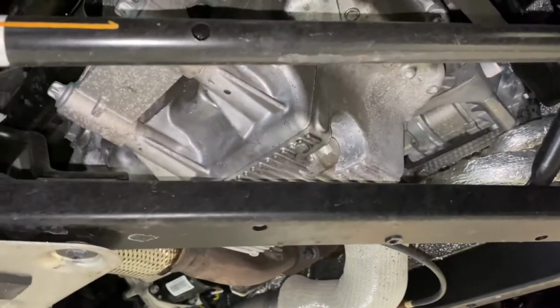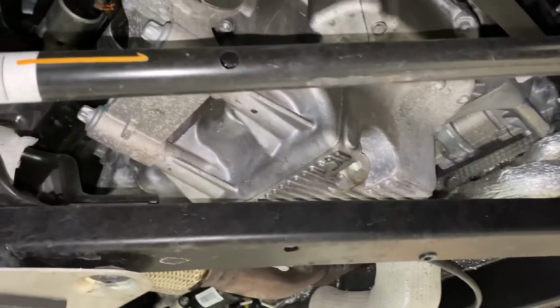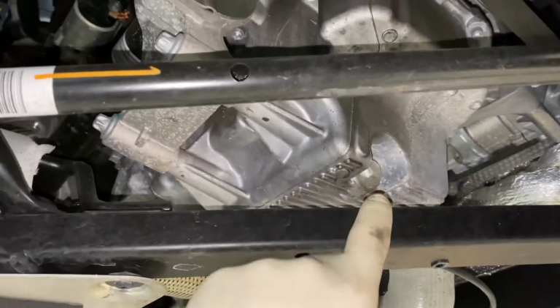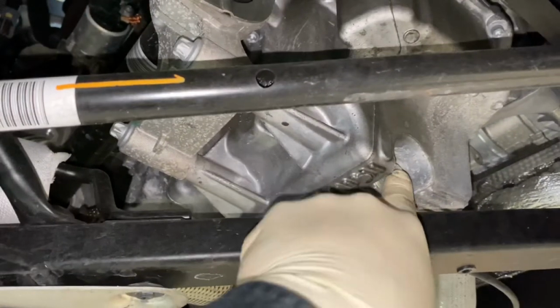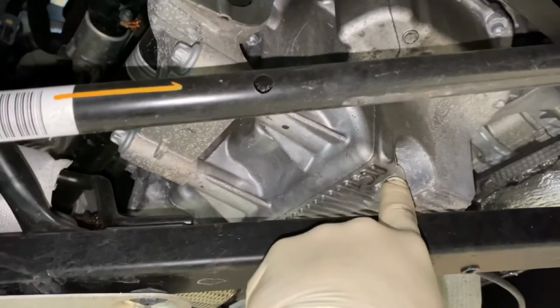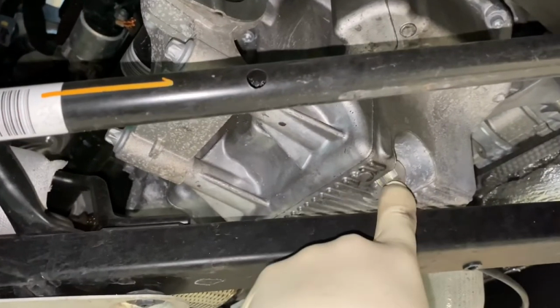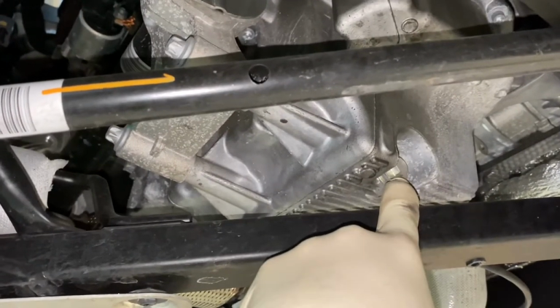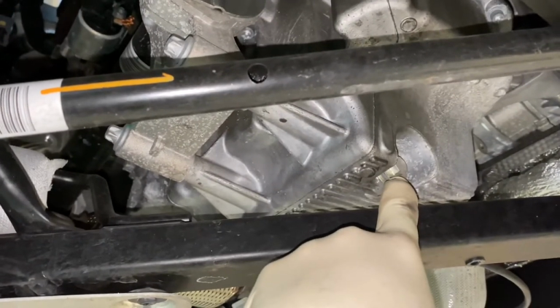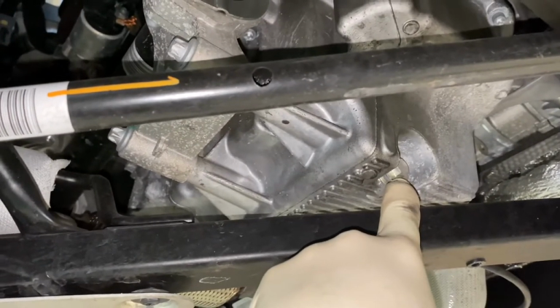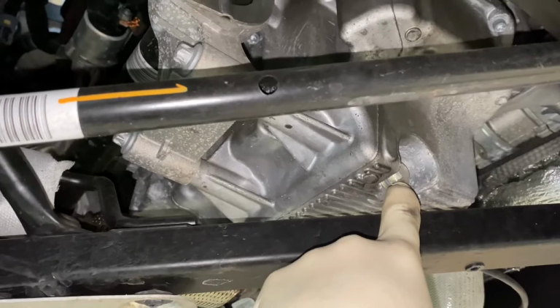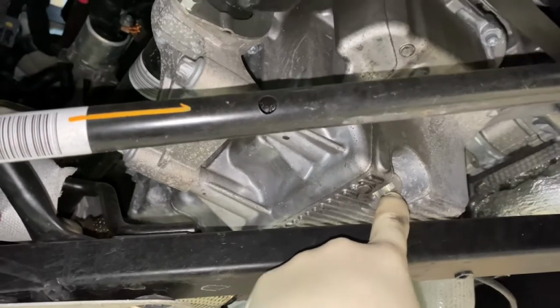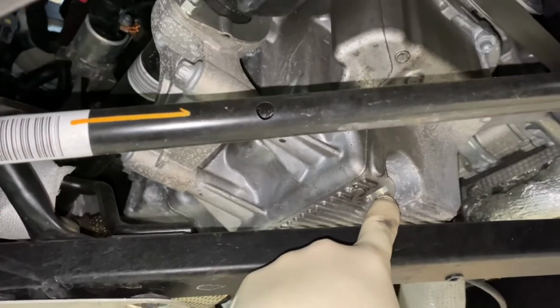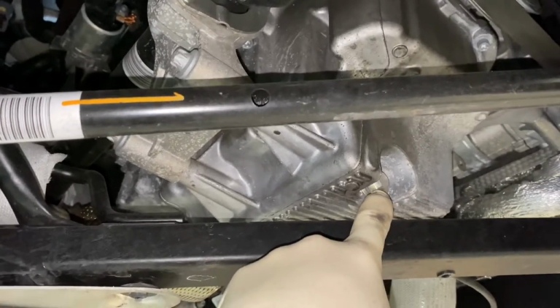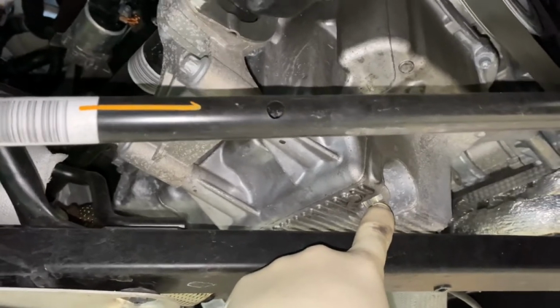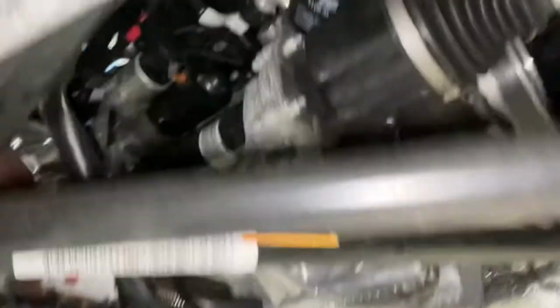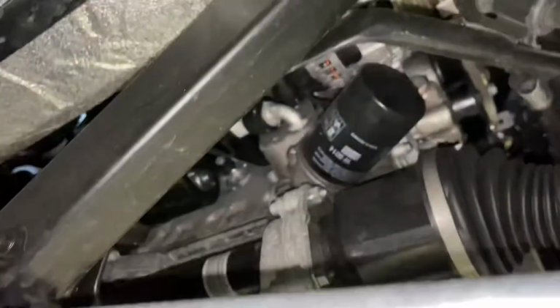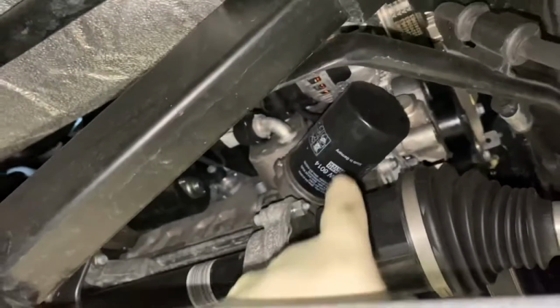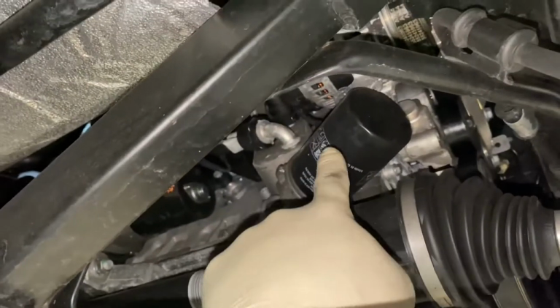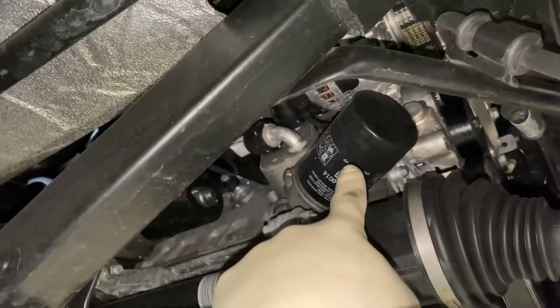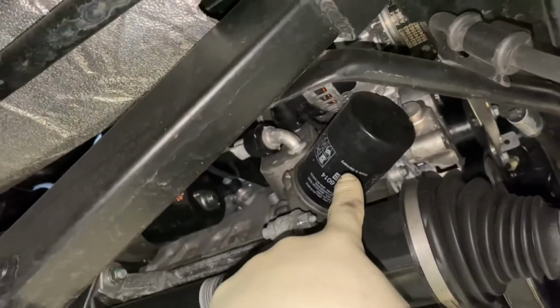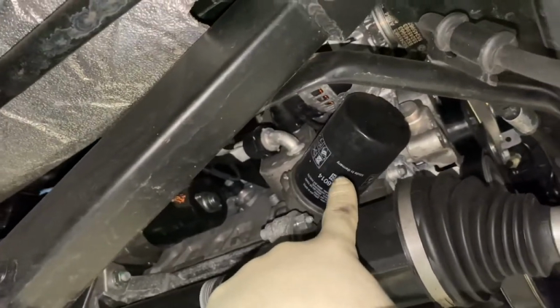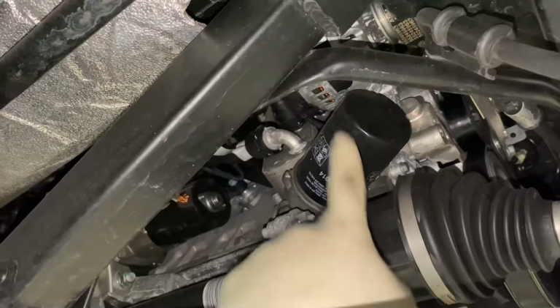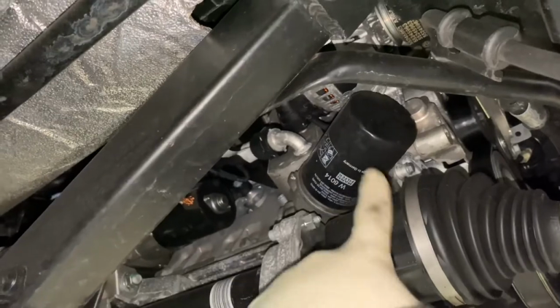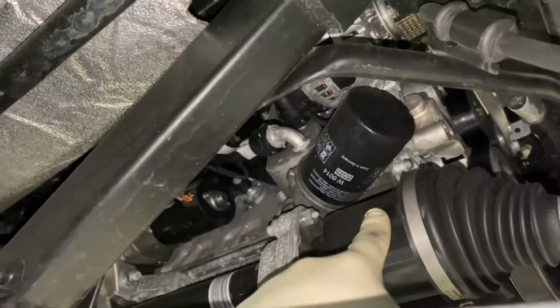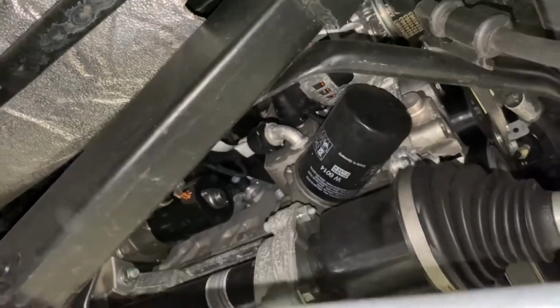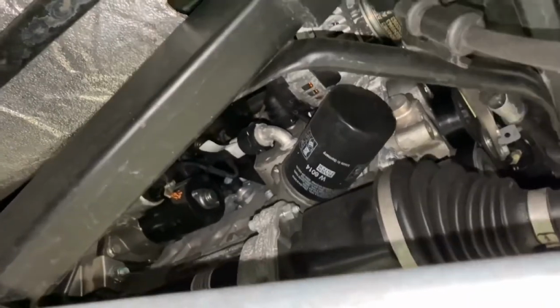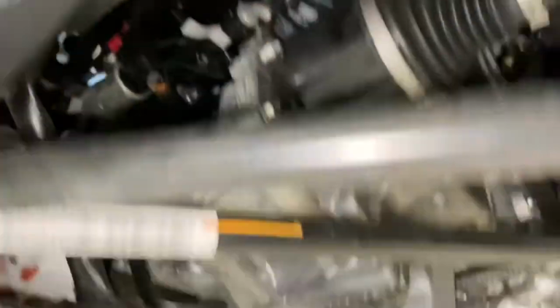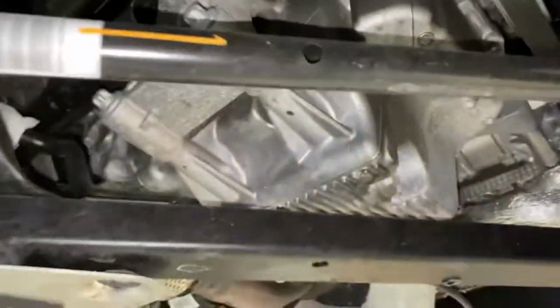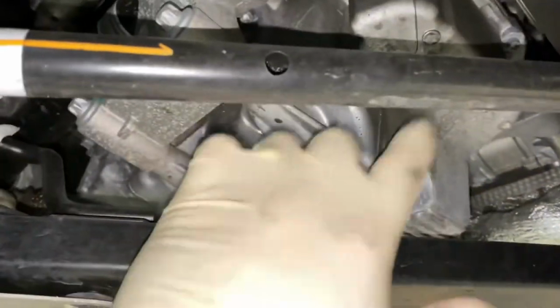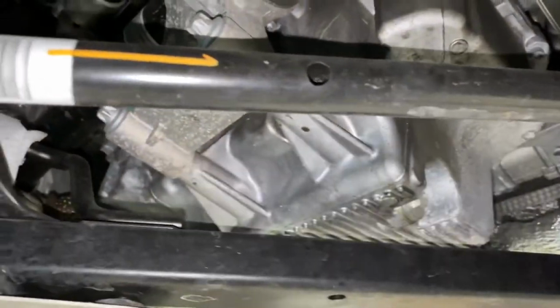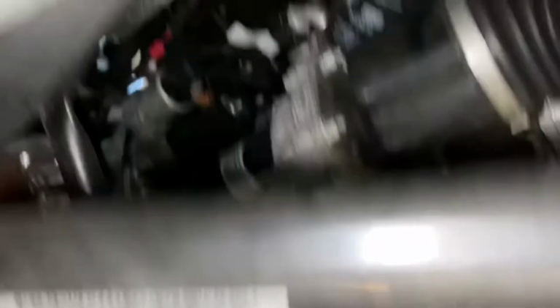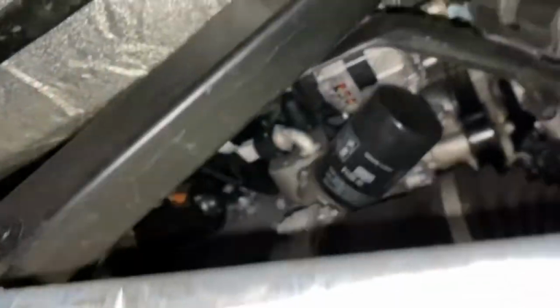Next we're going to take off the 13-millimeter drain plug. The oil filter is right up there, just above the passenger side axle. We'll drain the oil, and while the oil is draining we'll go ahead and remove the filter.